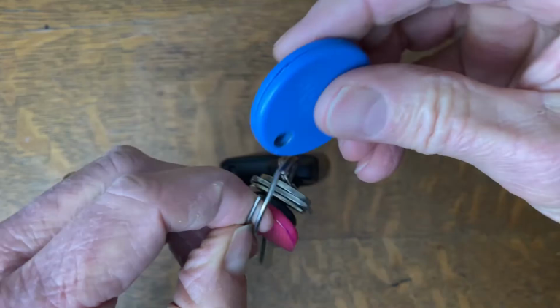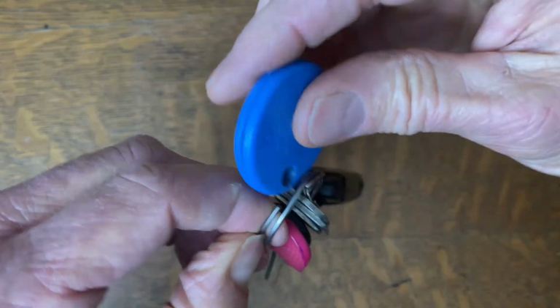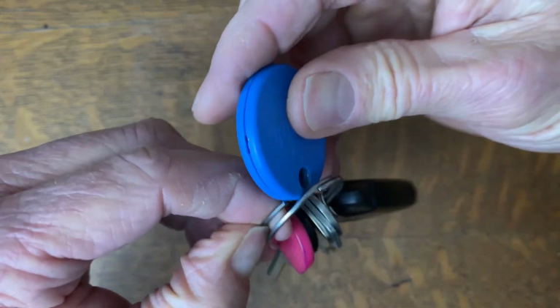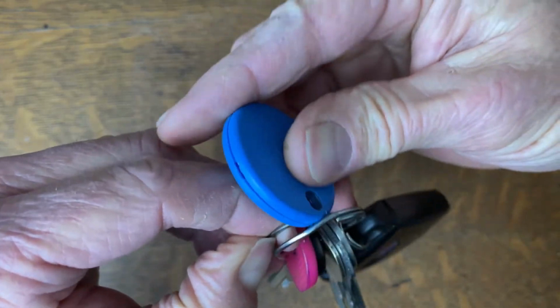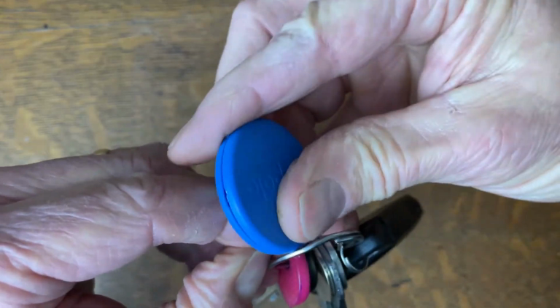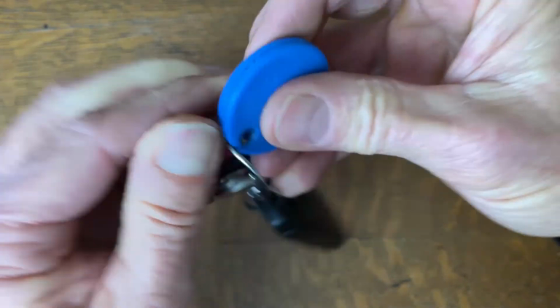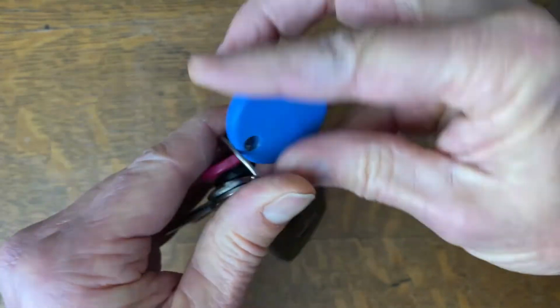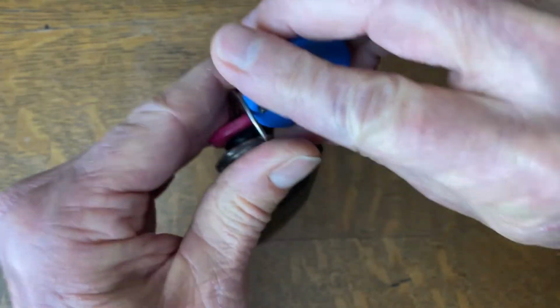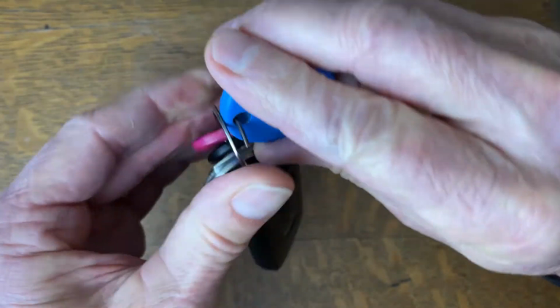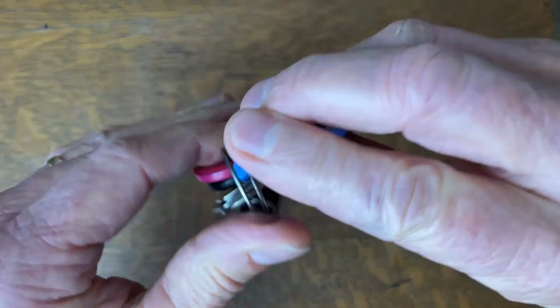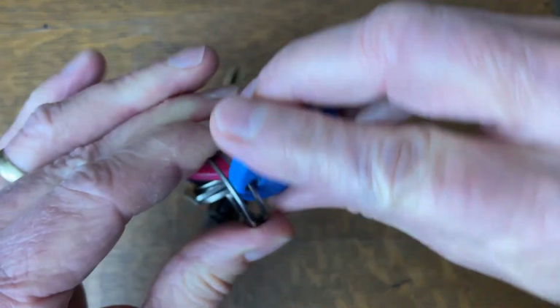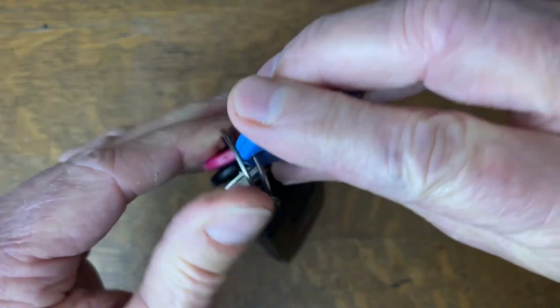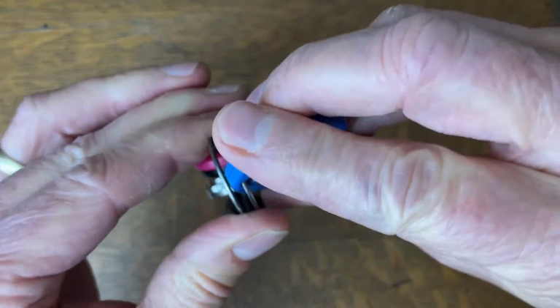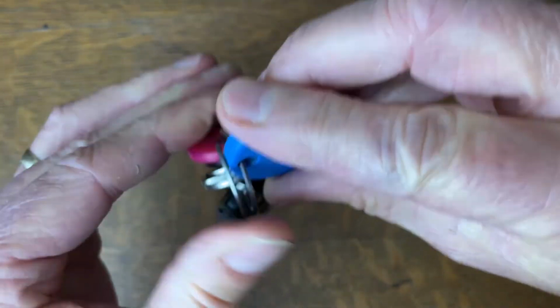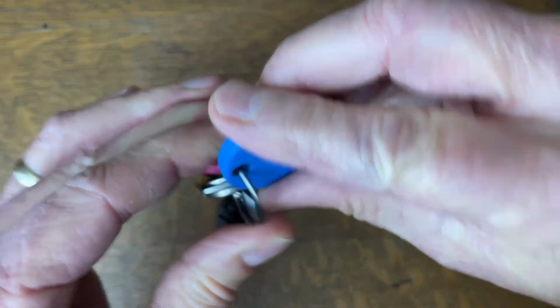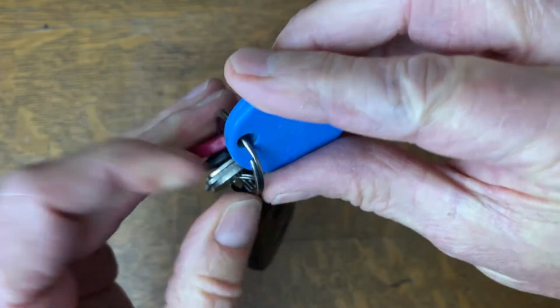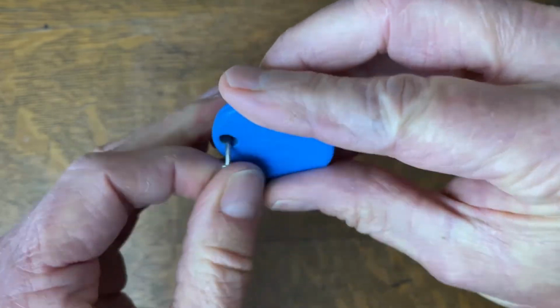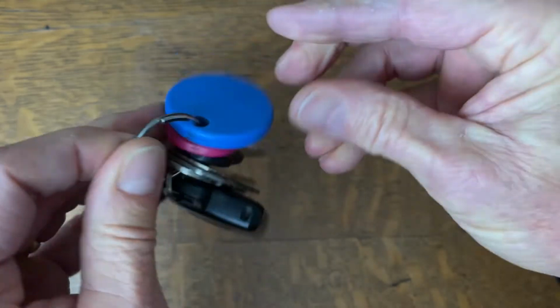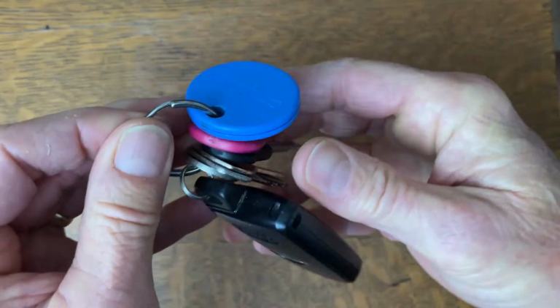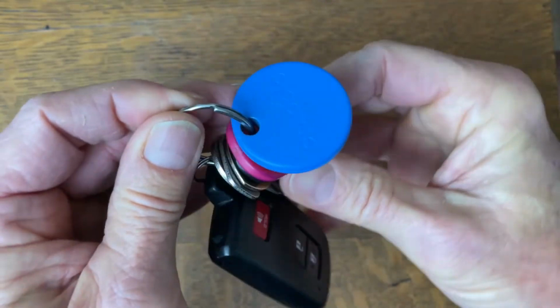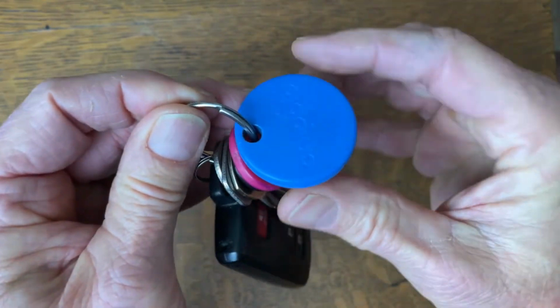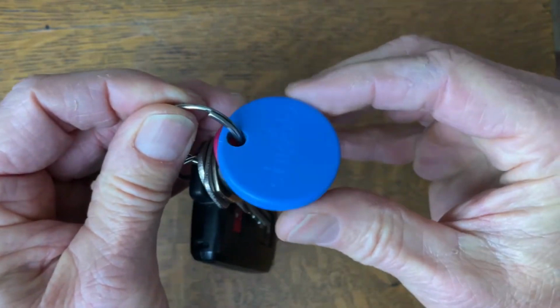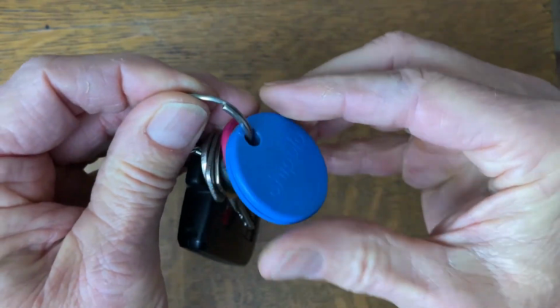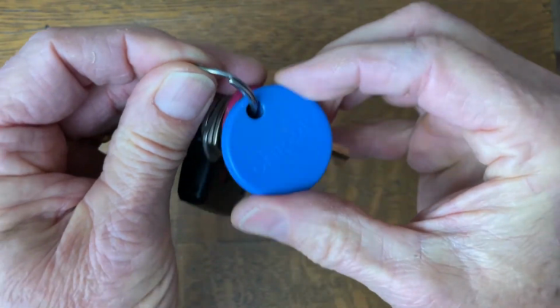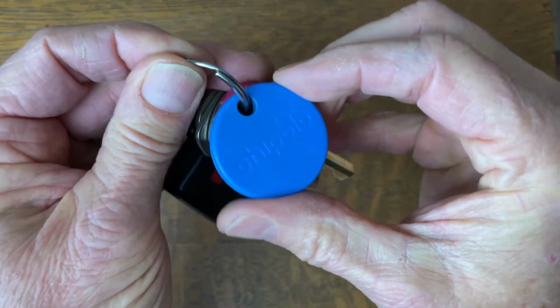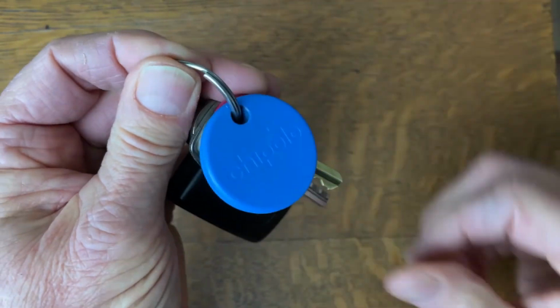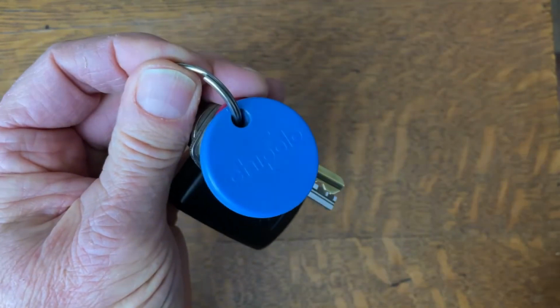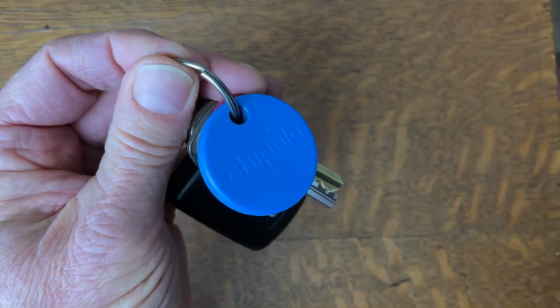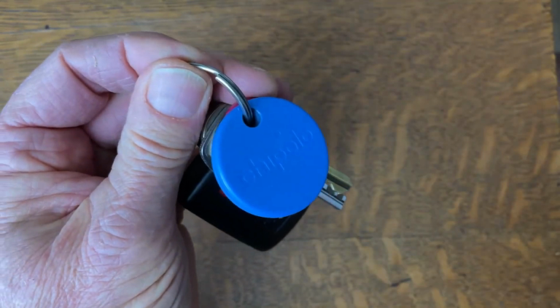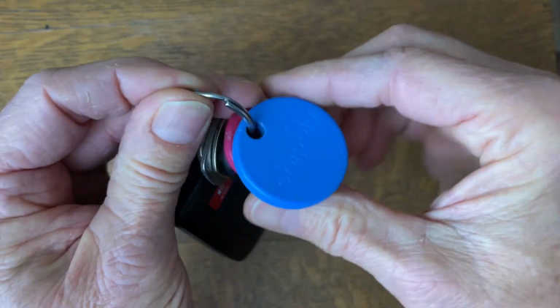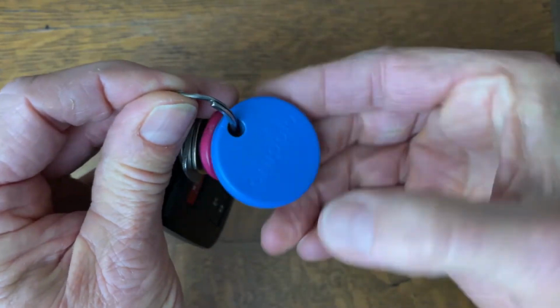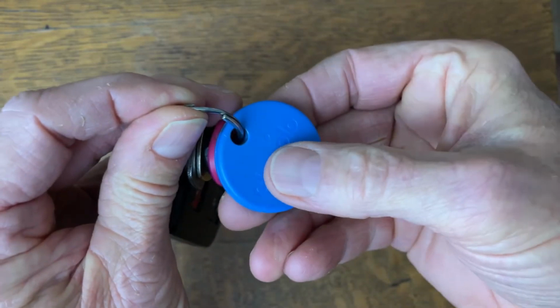Now I just slip it back onto my key ring so that my keys are all ready to lose again. With the Chipolo attached I will be able to find them. Just check to make sure it works.